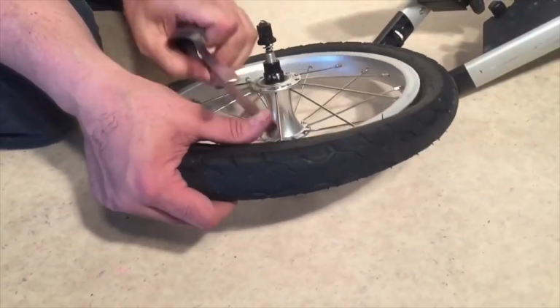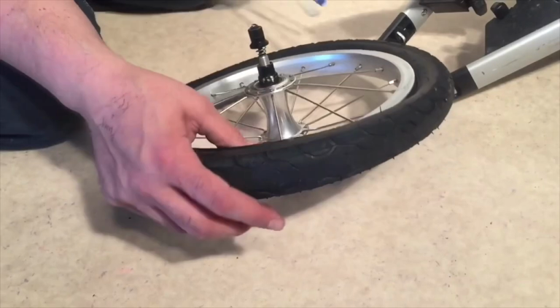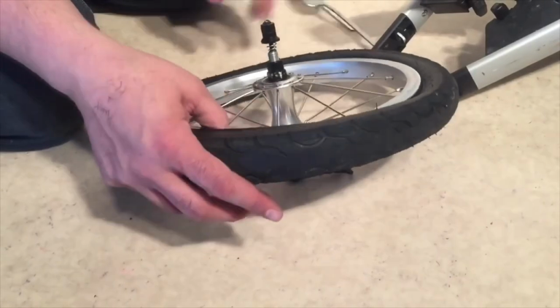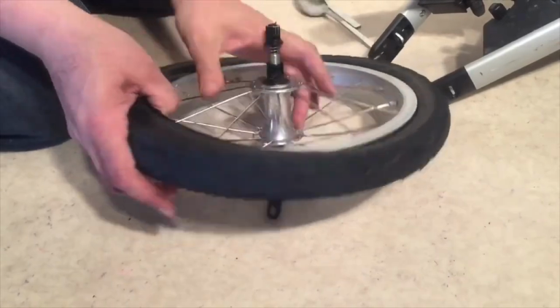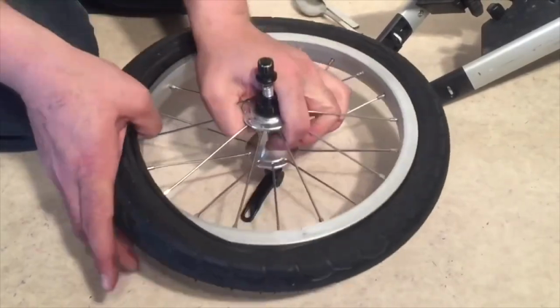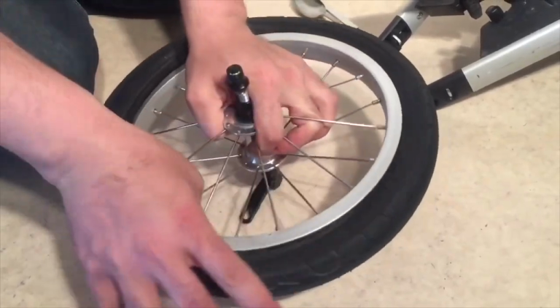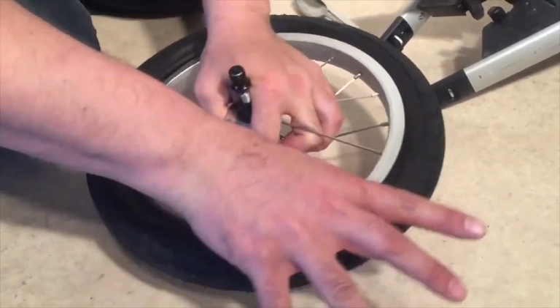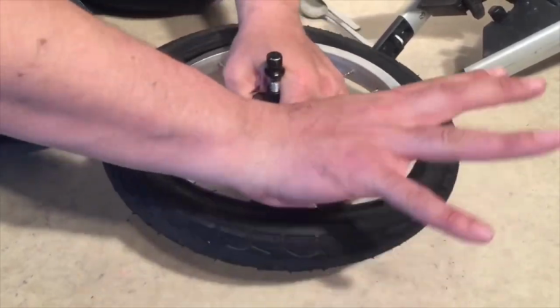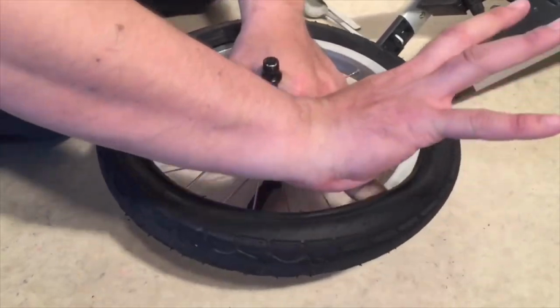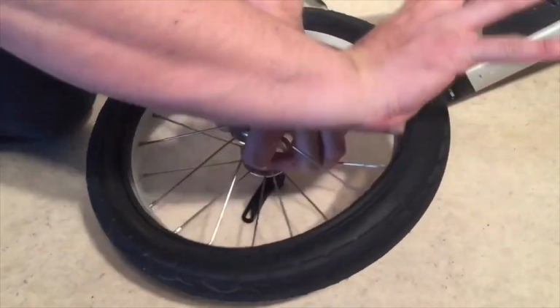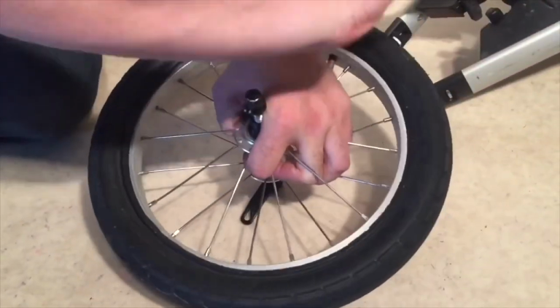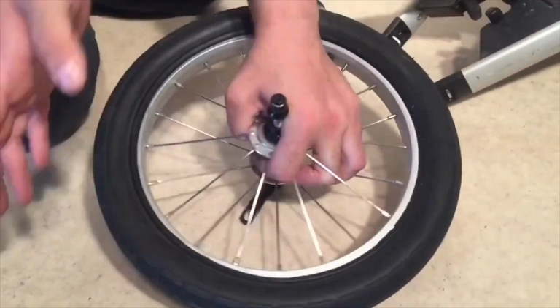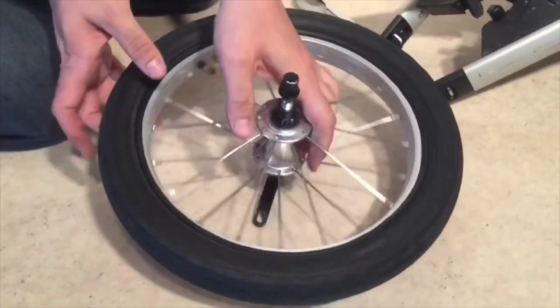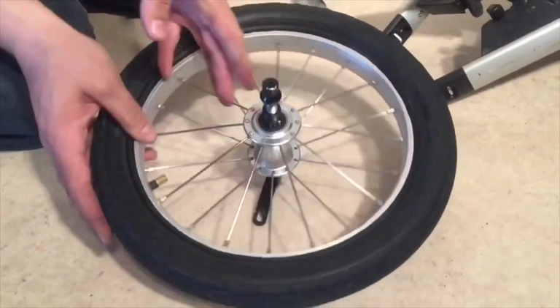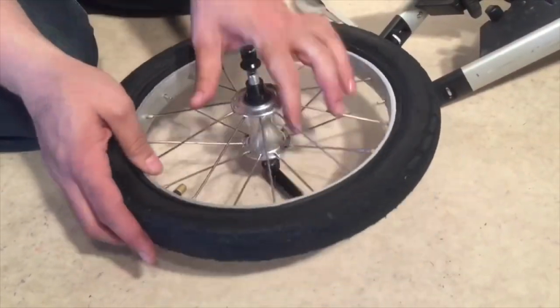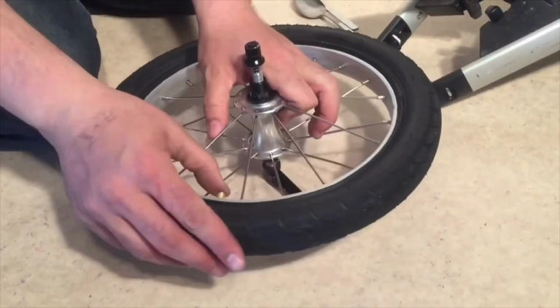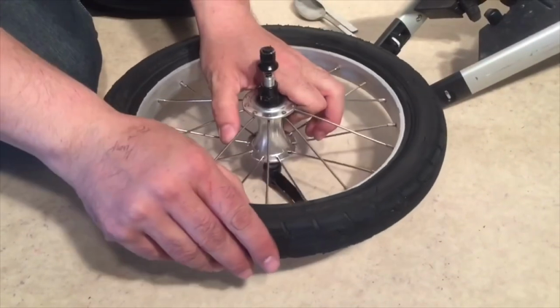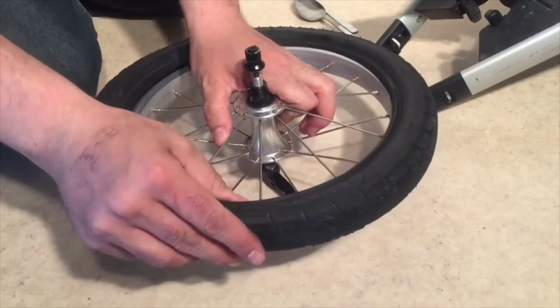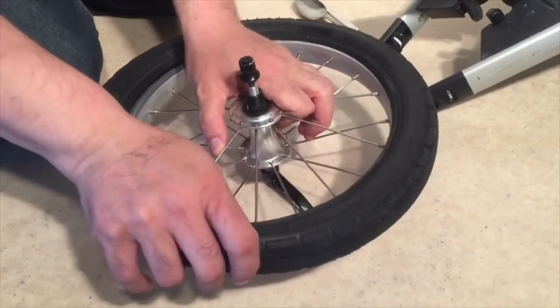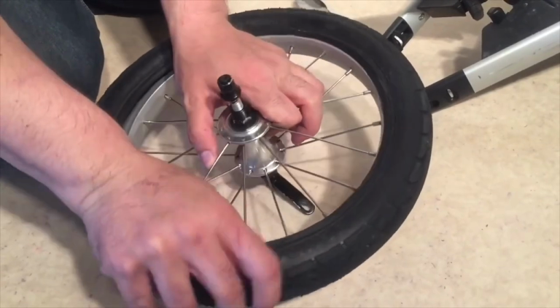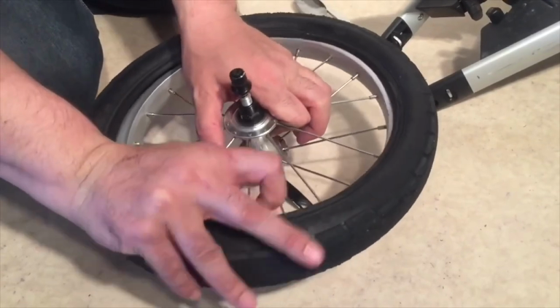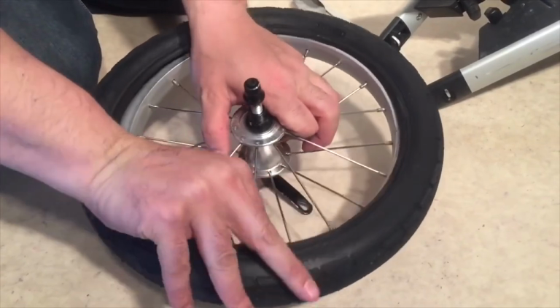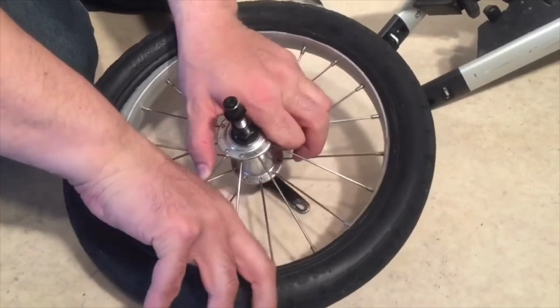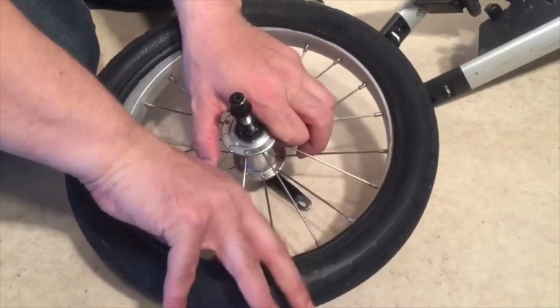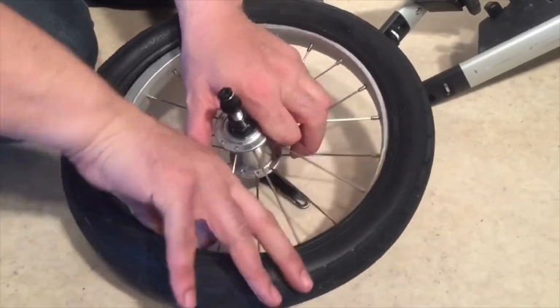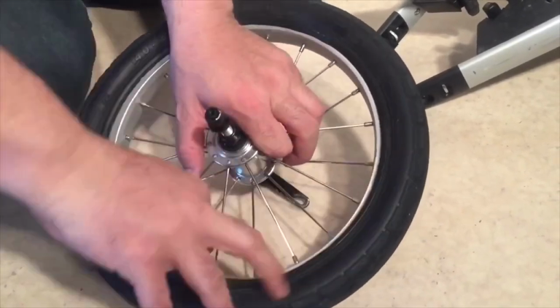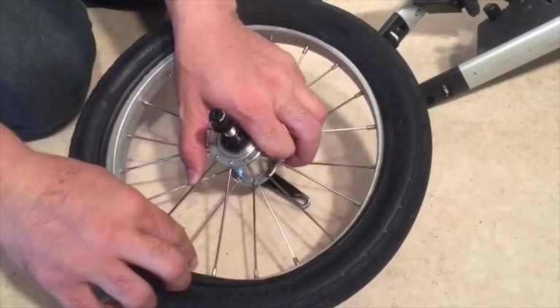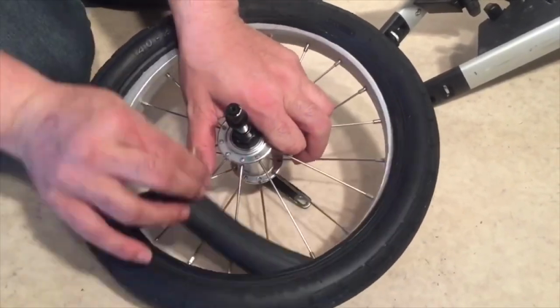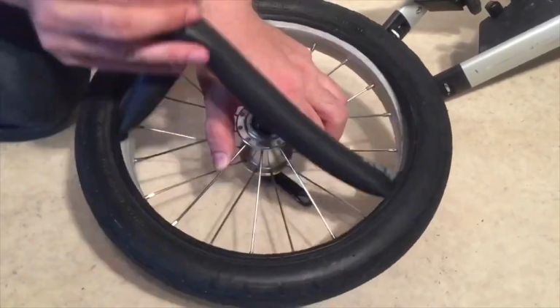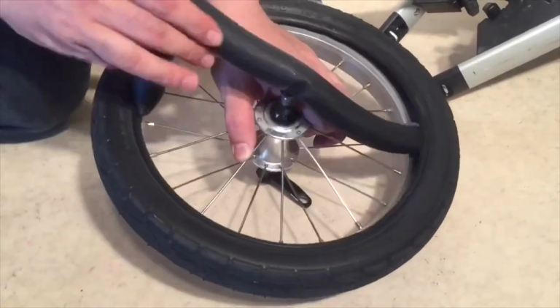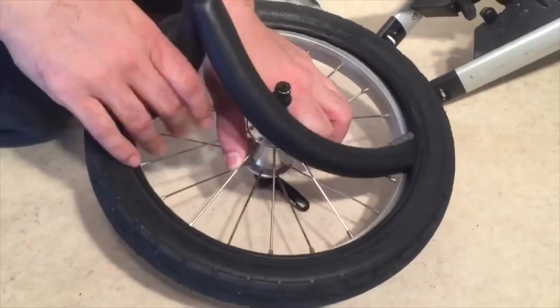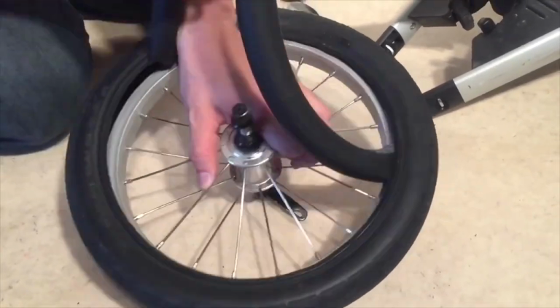Inner tubes are generally easier, since they can be patched if it's hard to get a hold of the right size. In addition to this, you can also use tubes that are one size larger, measured in increments of 2 inches, for fixing smaller wheels.